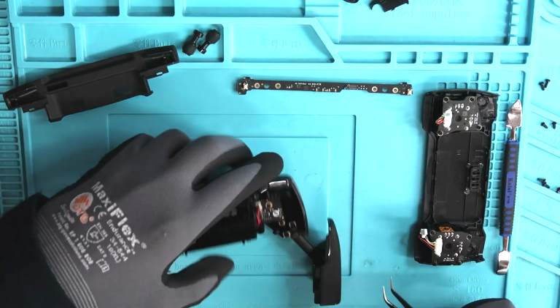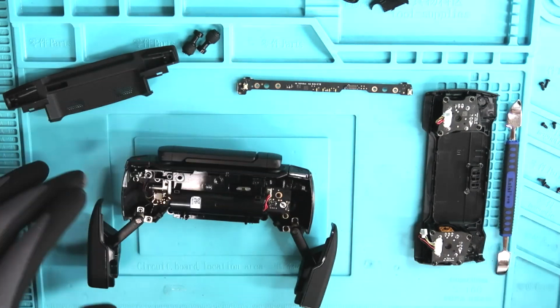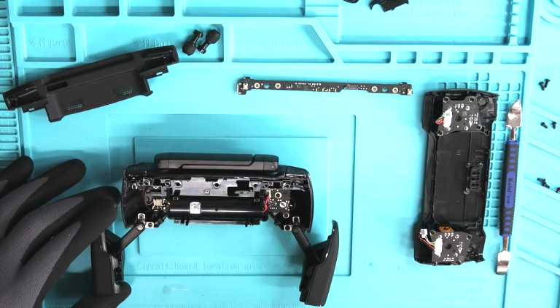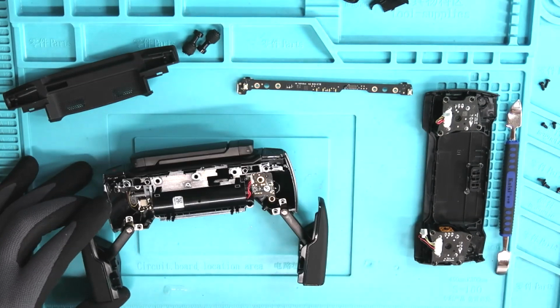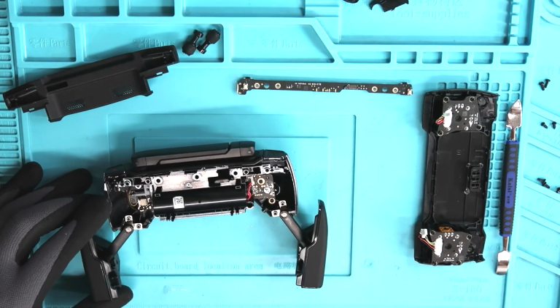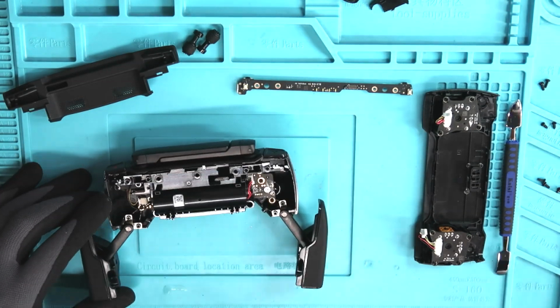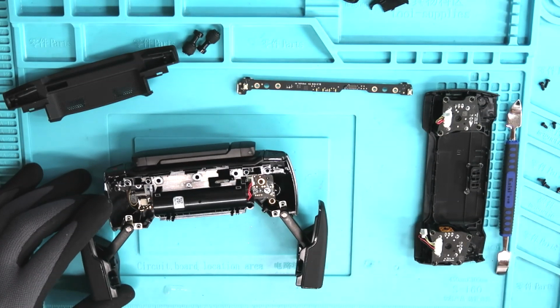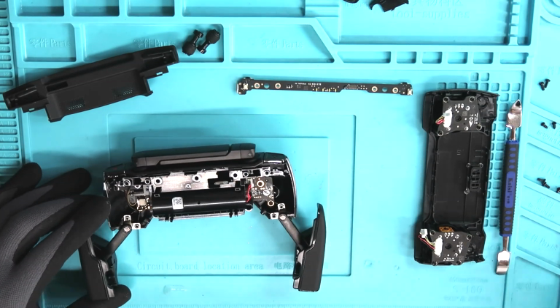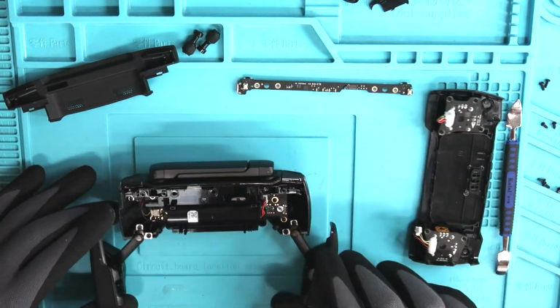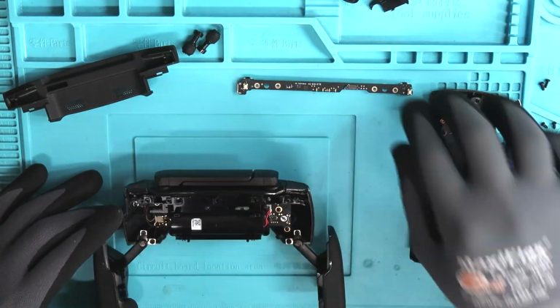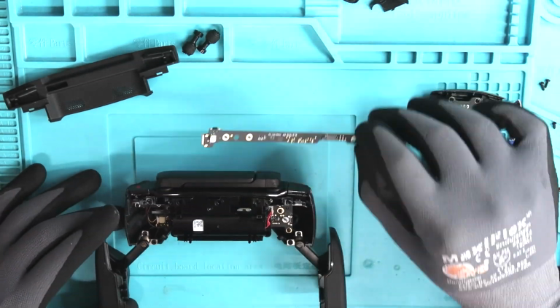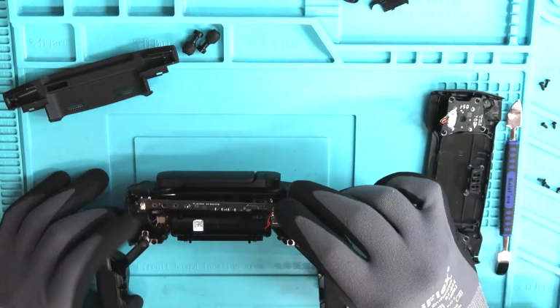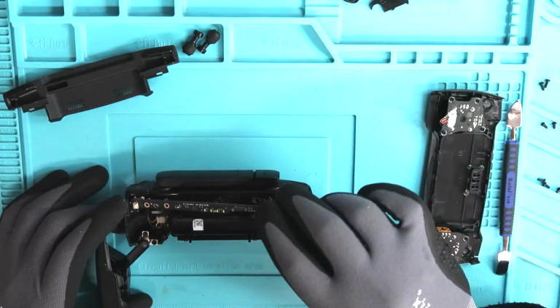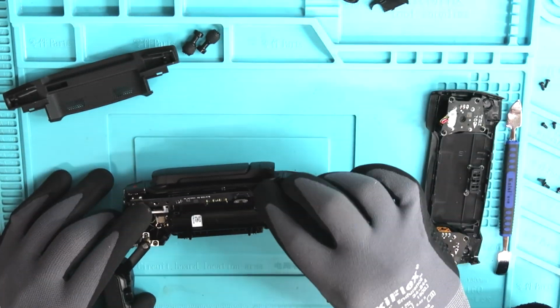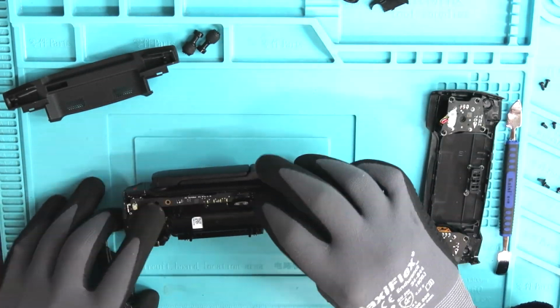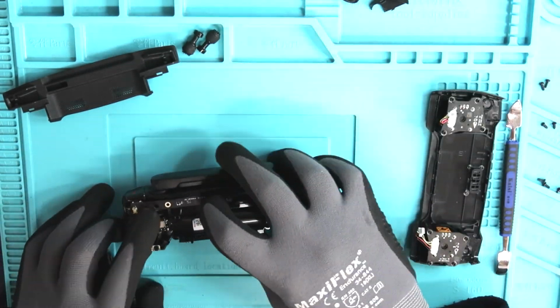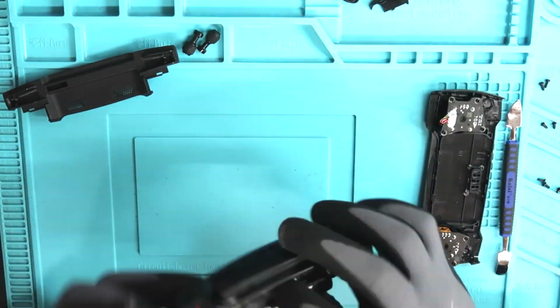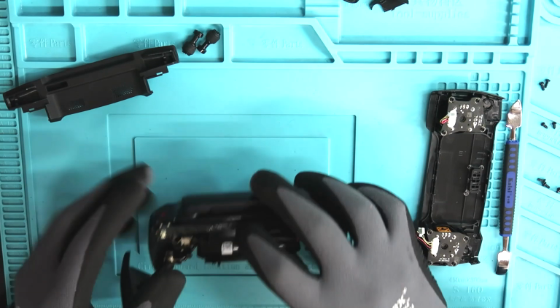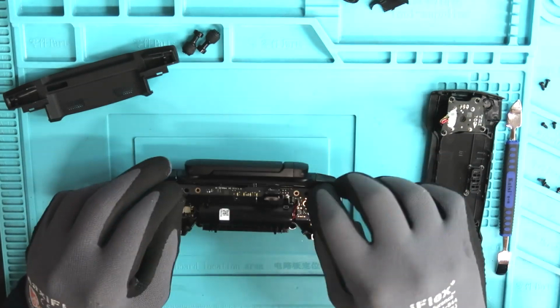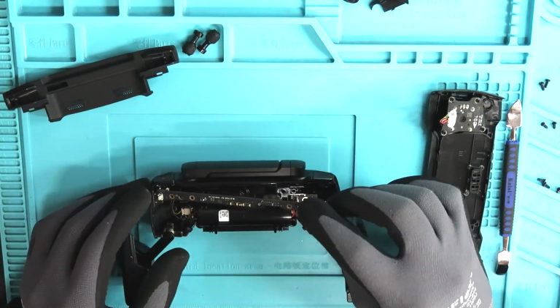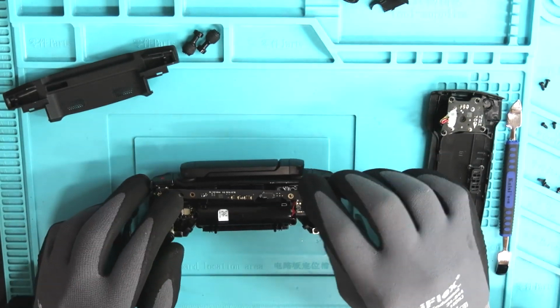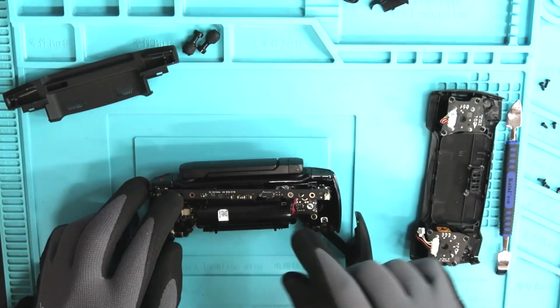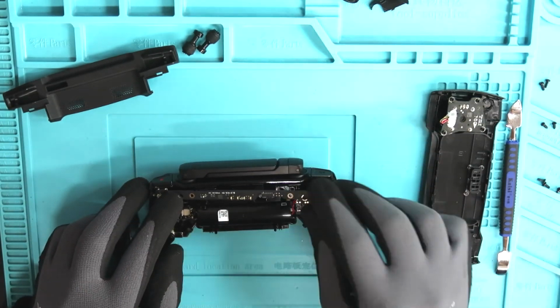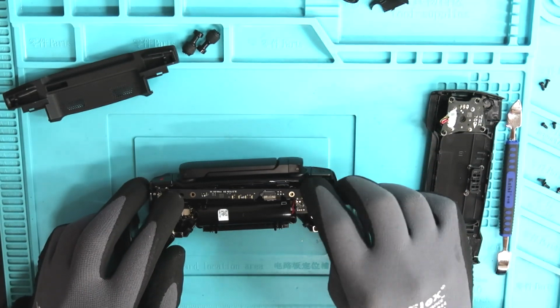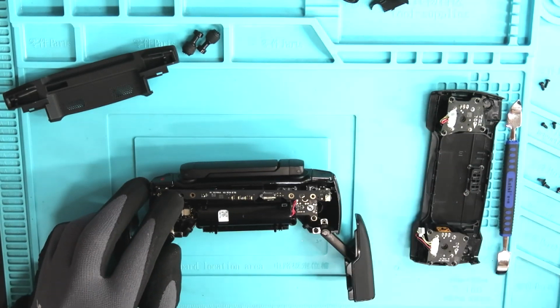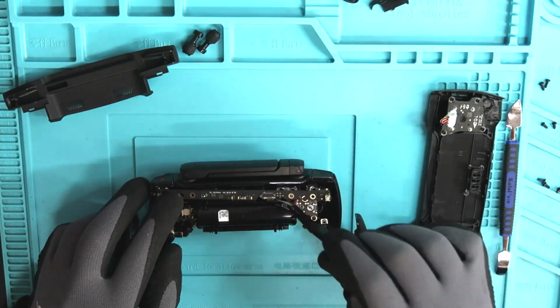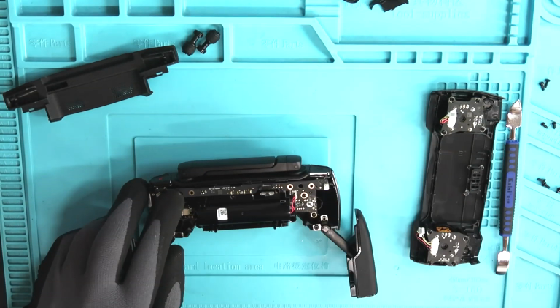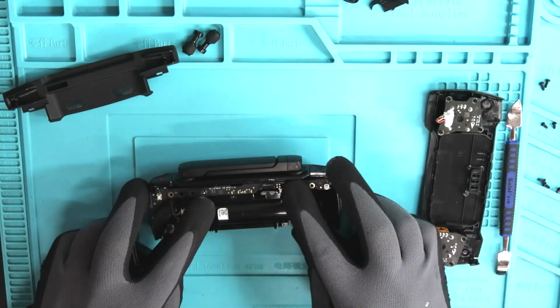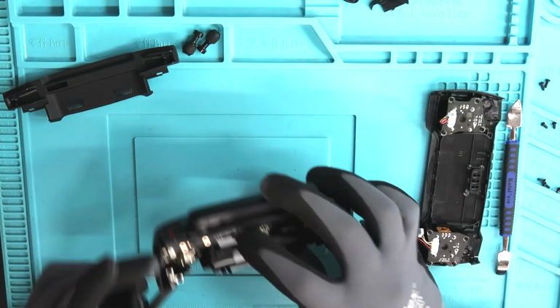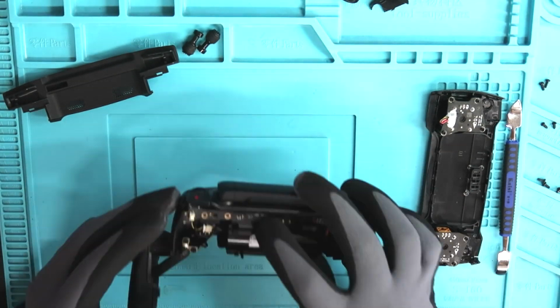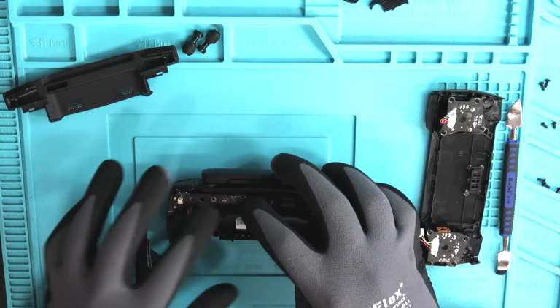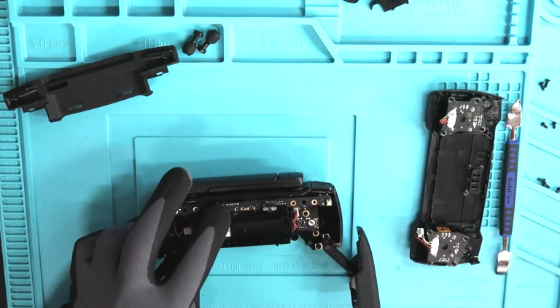Let's get our LED board slash power board back in there. Again, there are four screws that hold this in place — top right and top left.